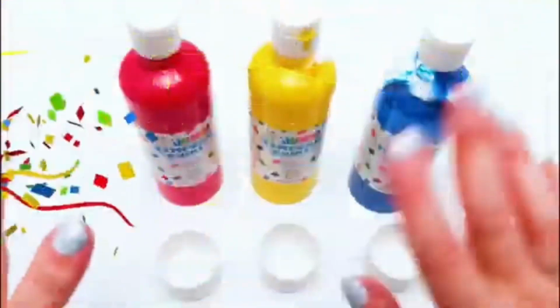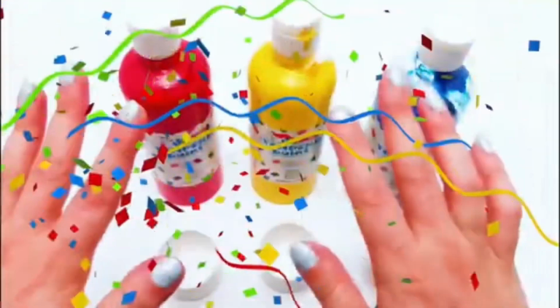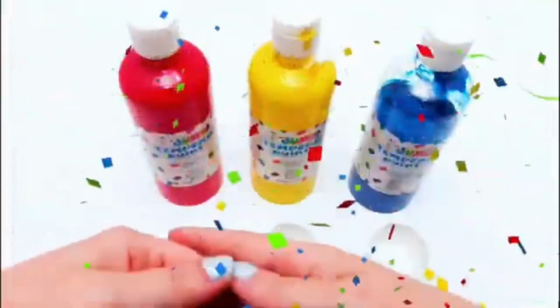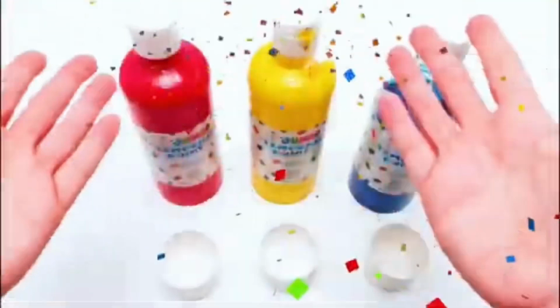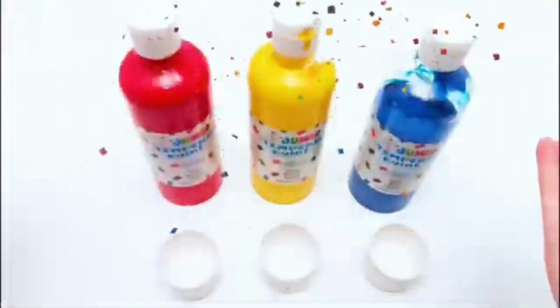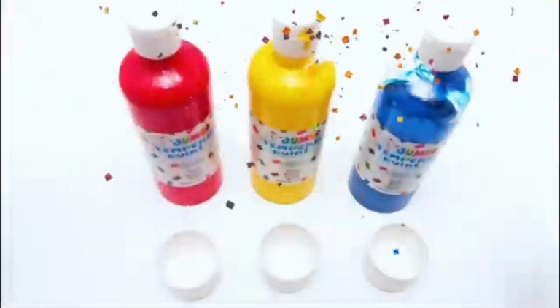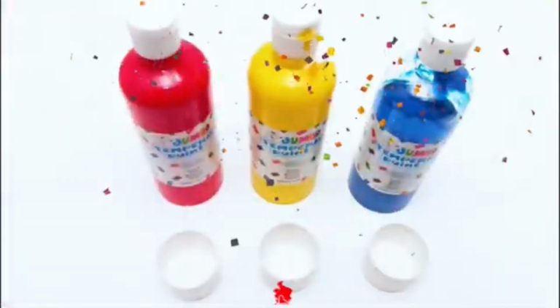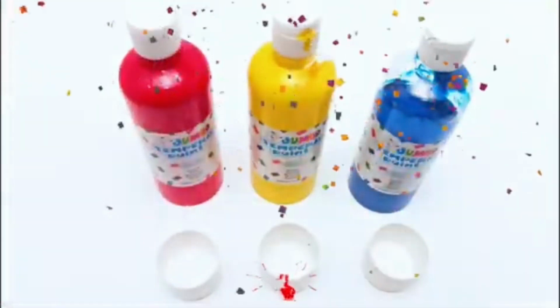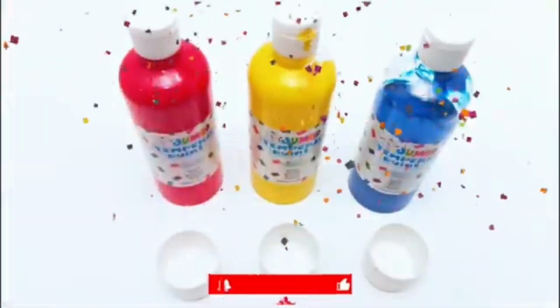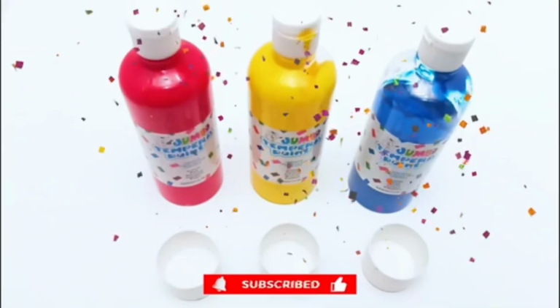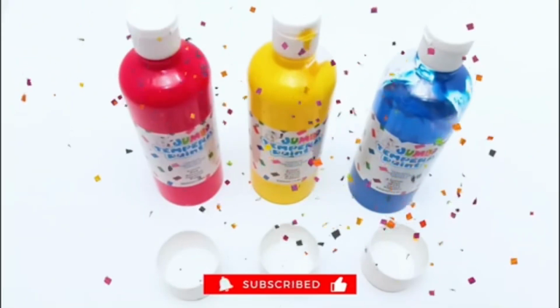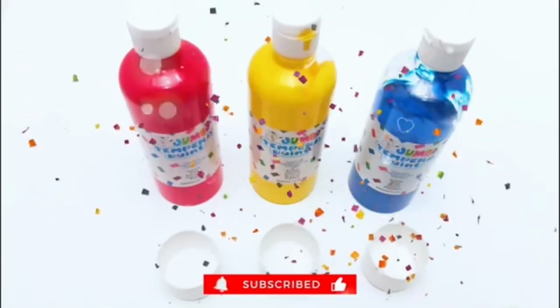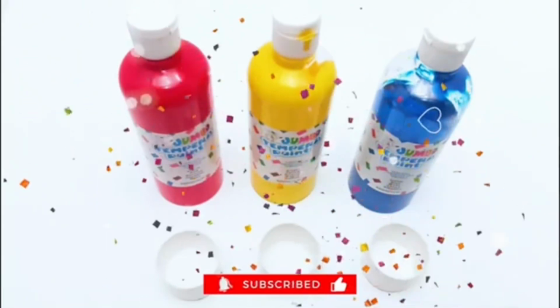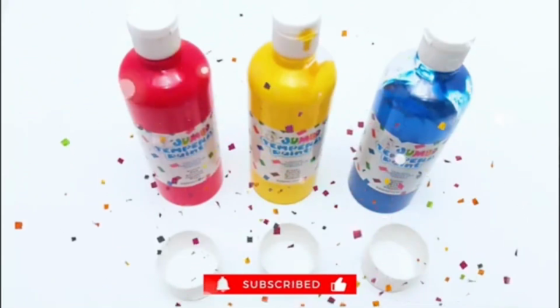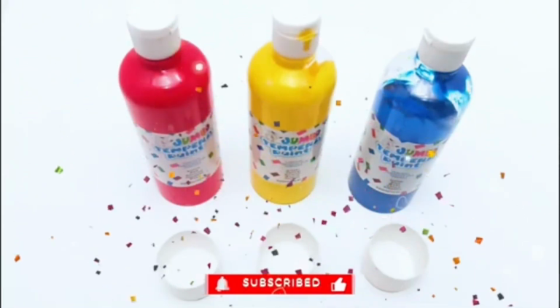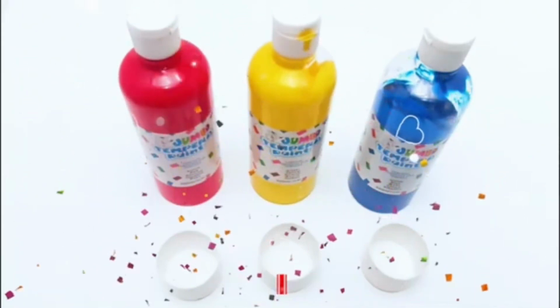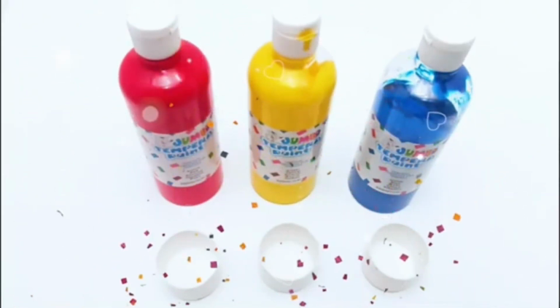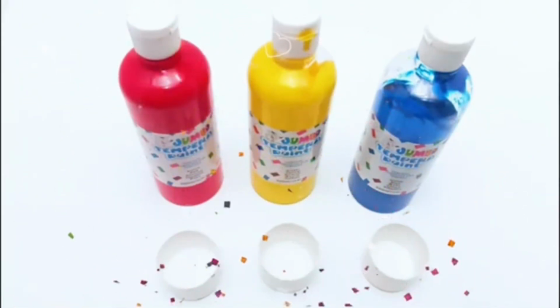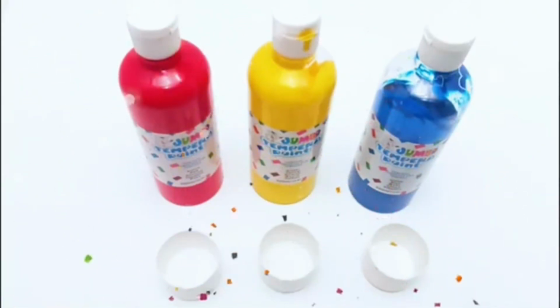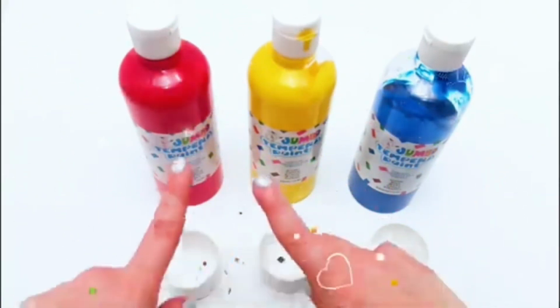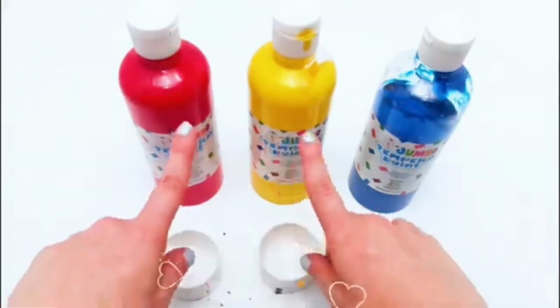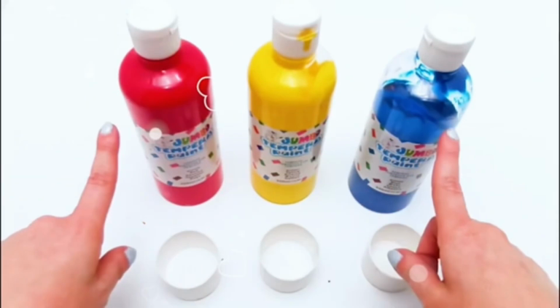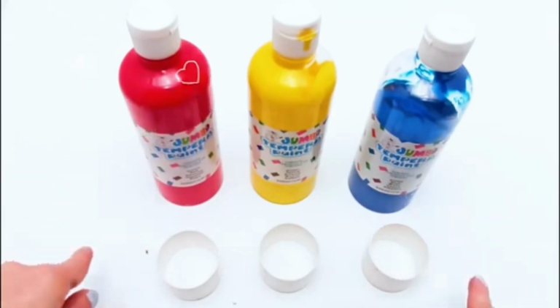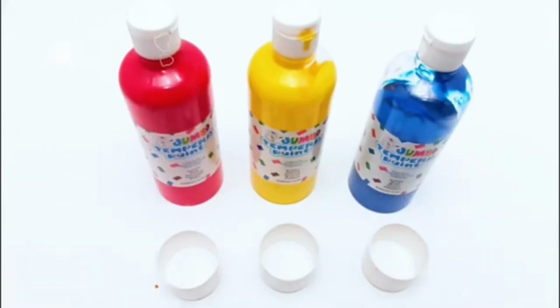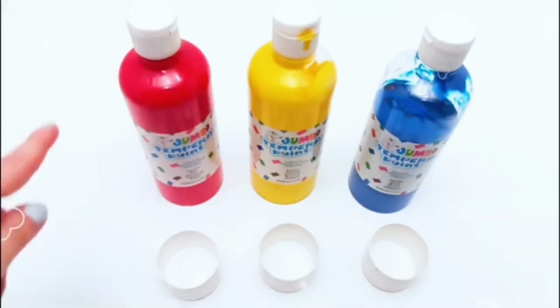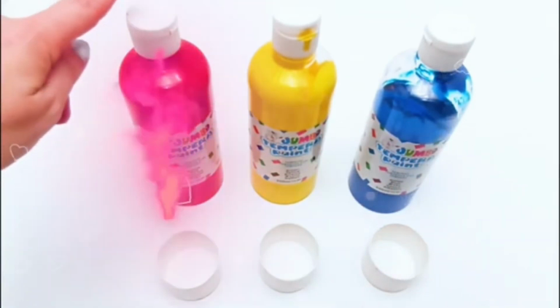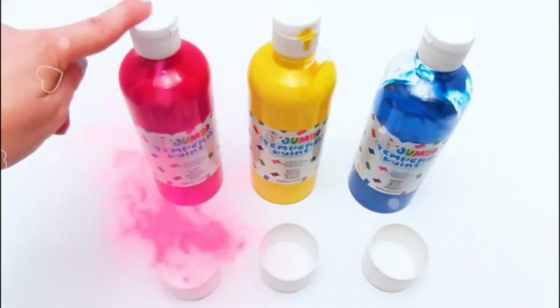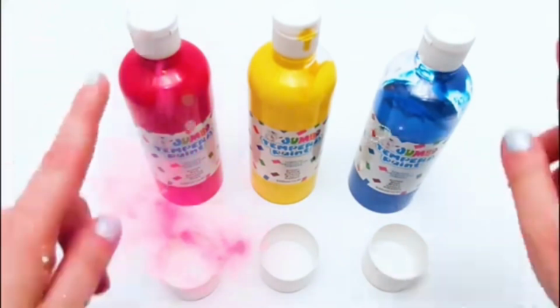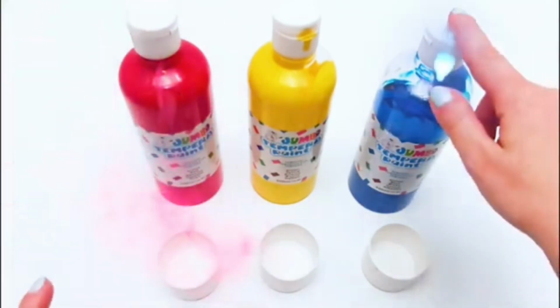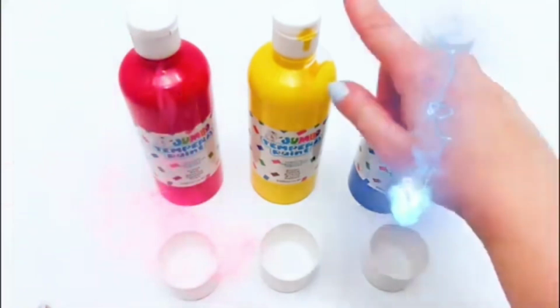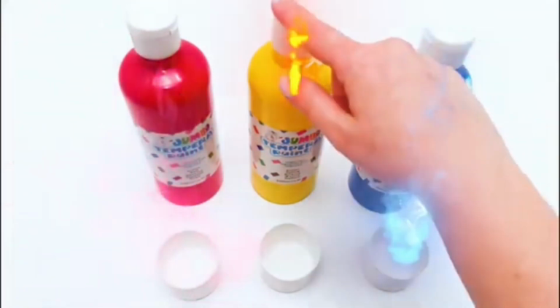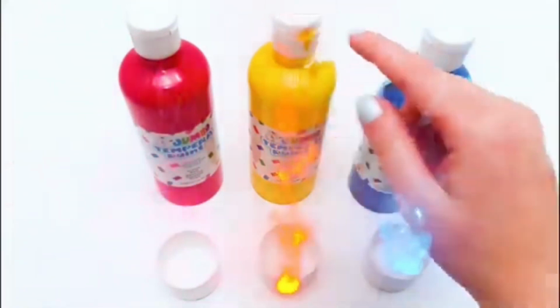Hello friends! Welcome to Cuckoo Chablay TV! Today we're mixing the three basic colors! Are you ready for this? We have red, blue and yellow!